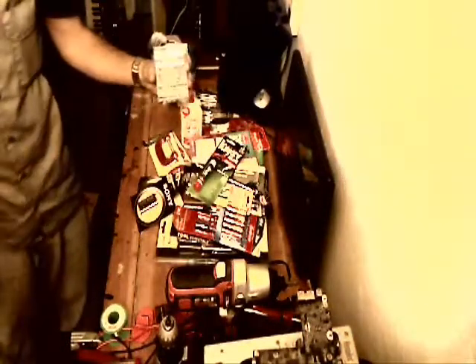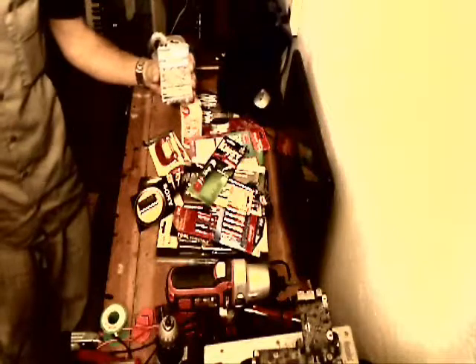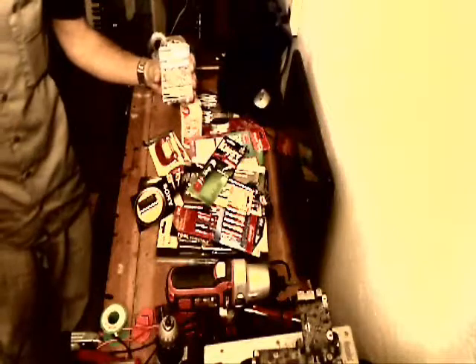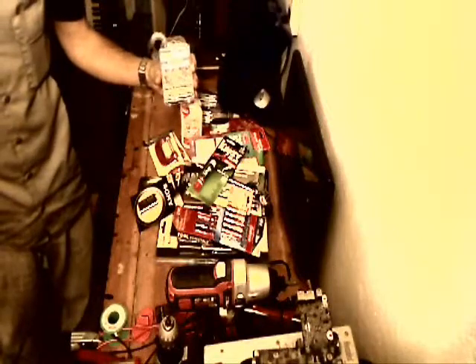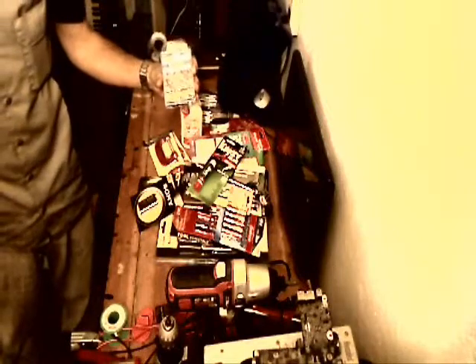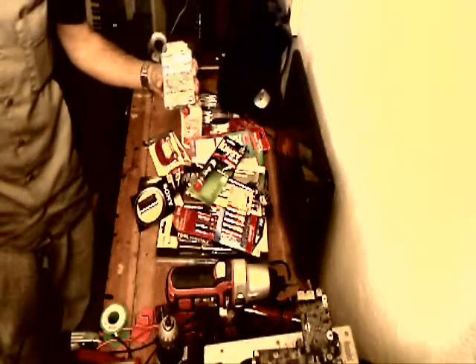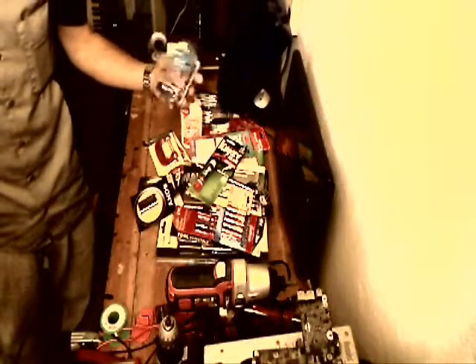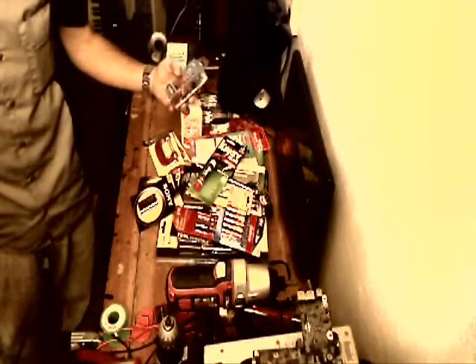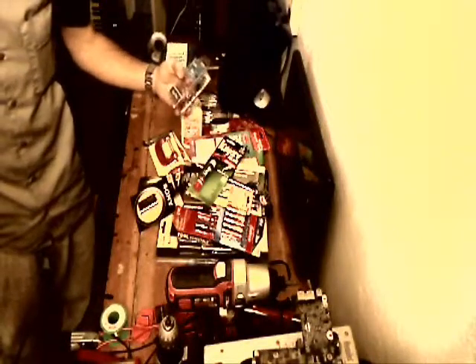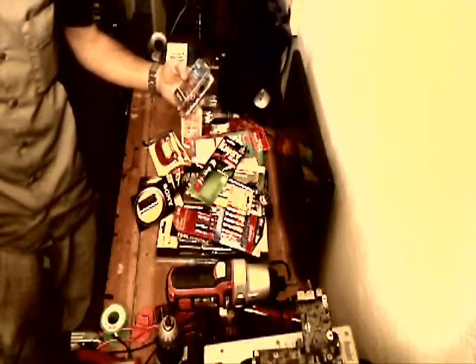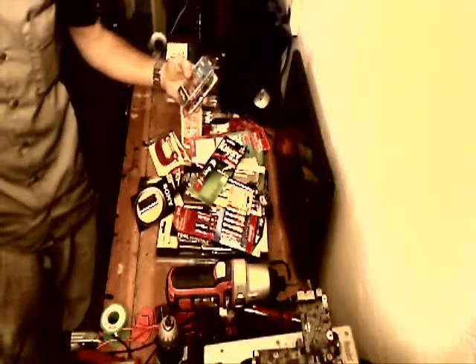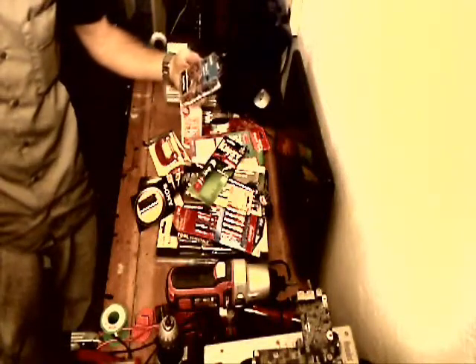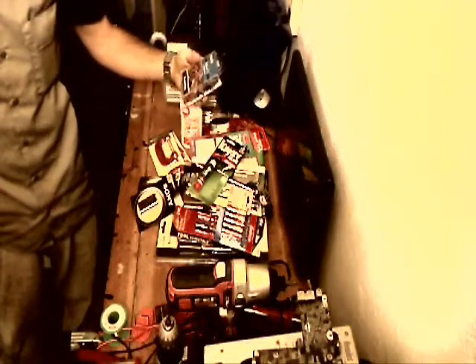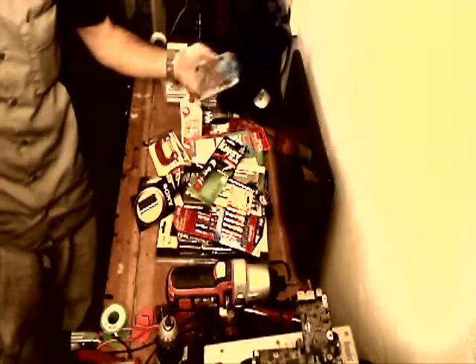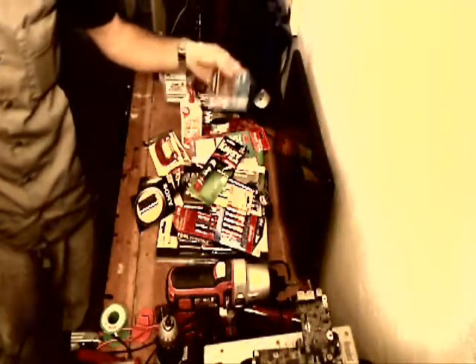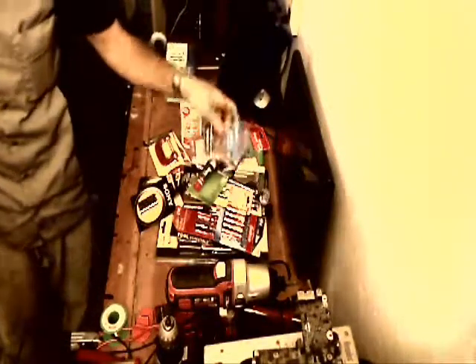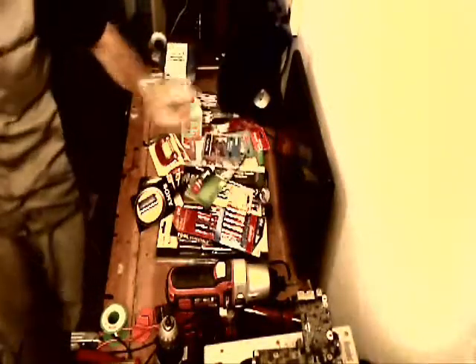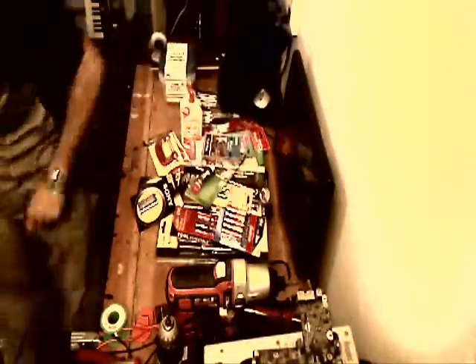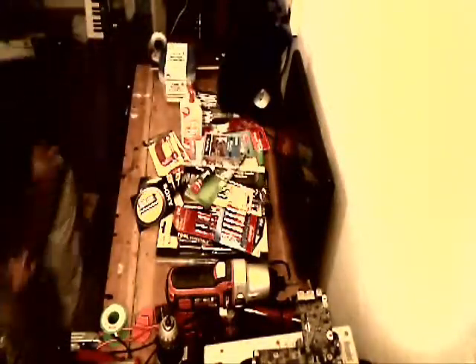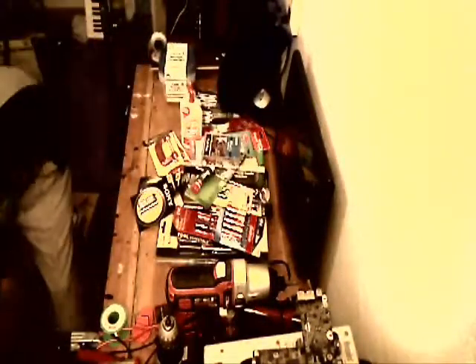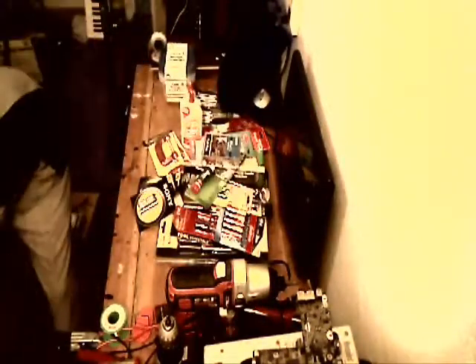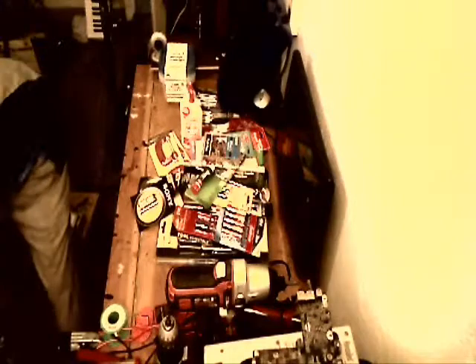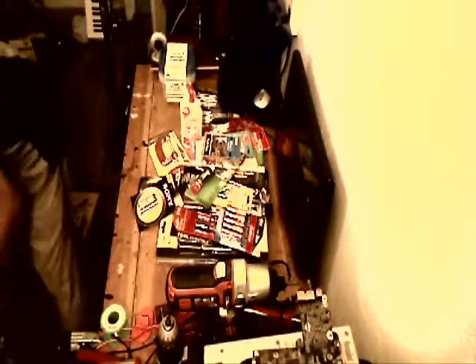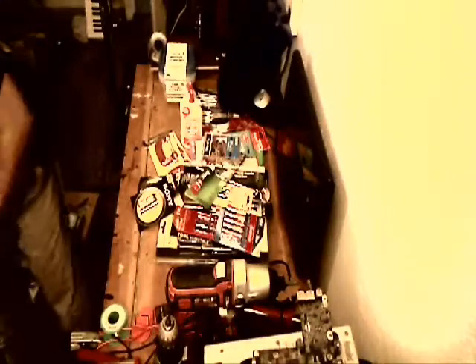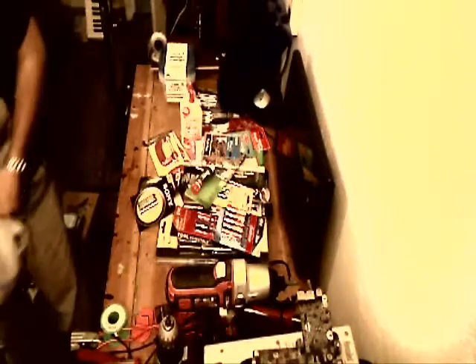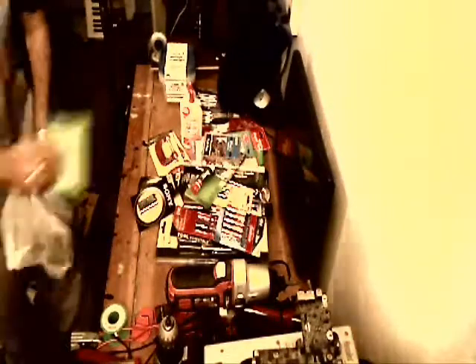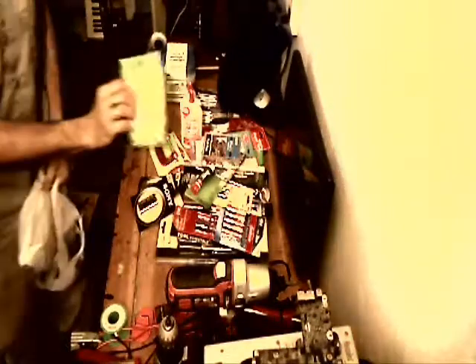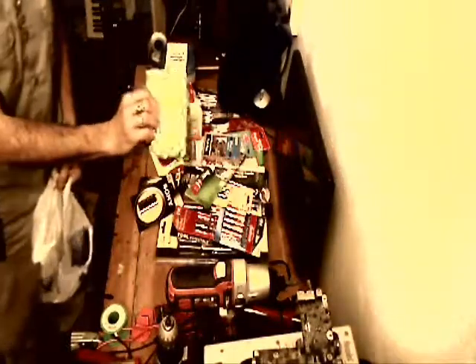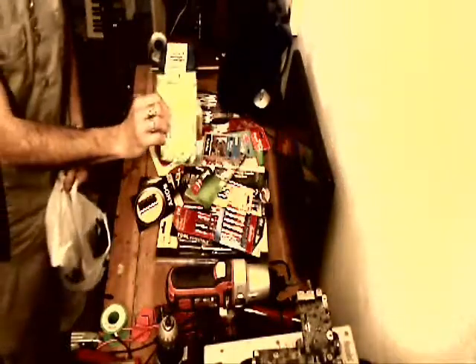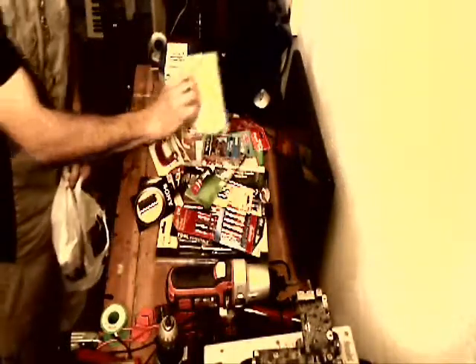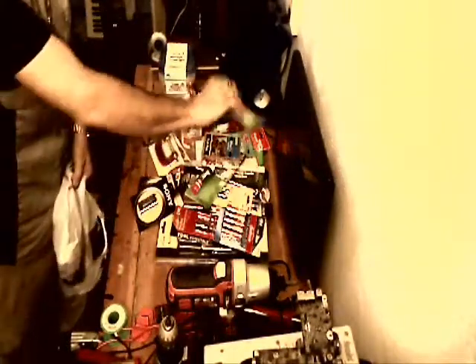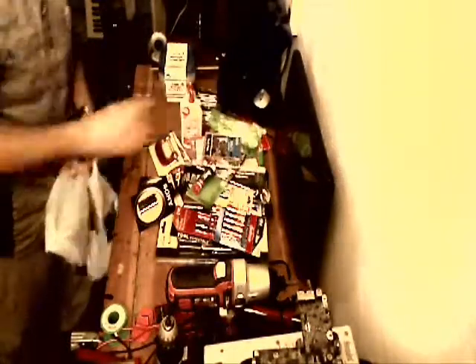A box of push pins — 150 of them in that pack. And glue sticks for my glue gun.